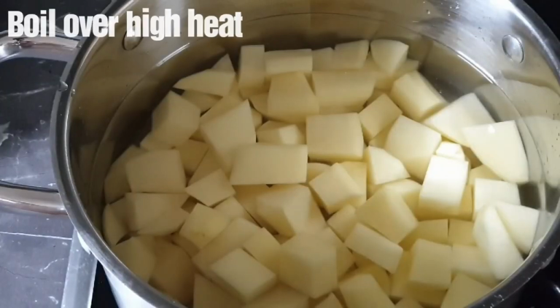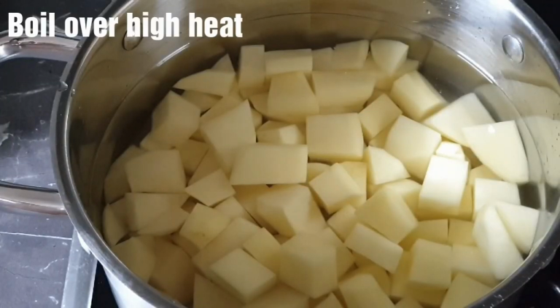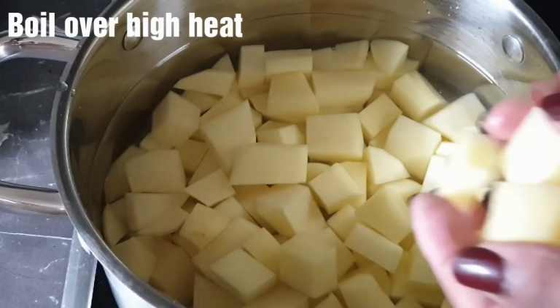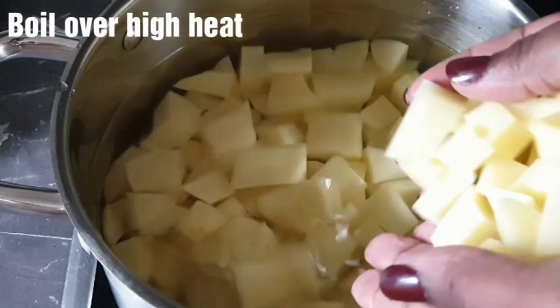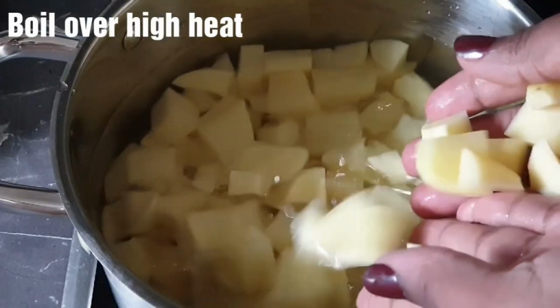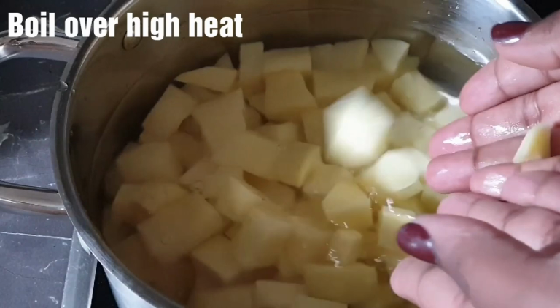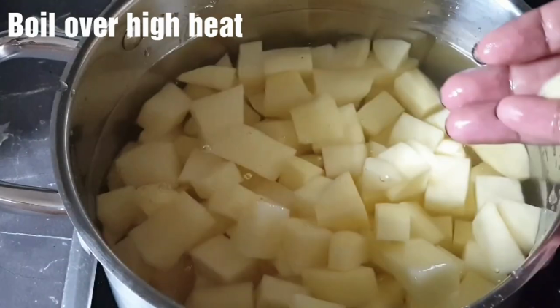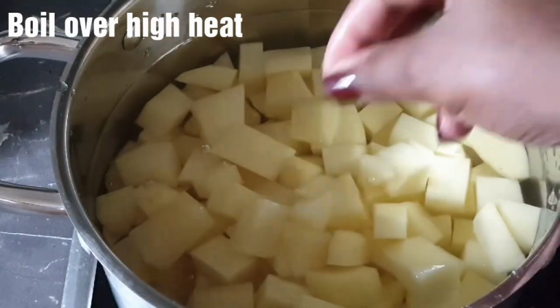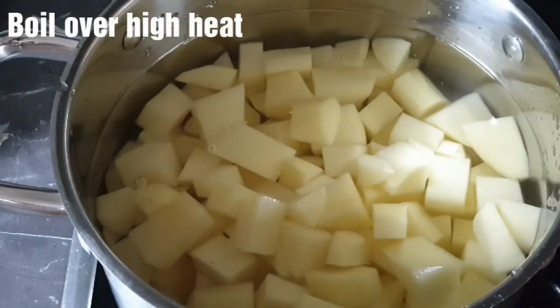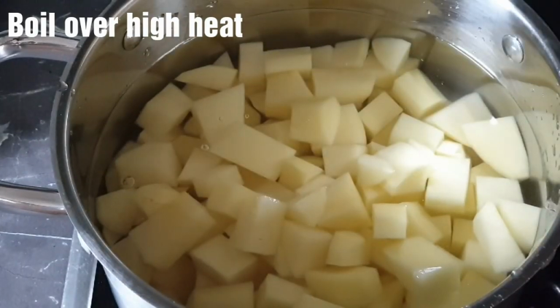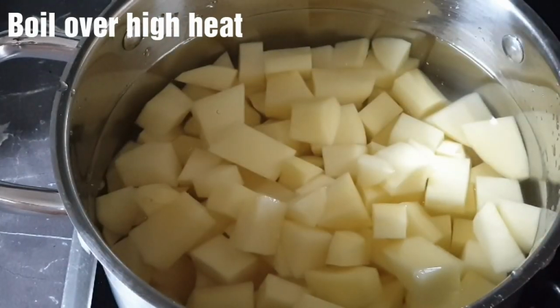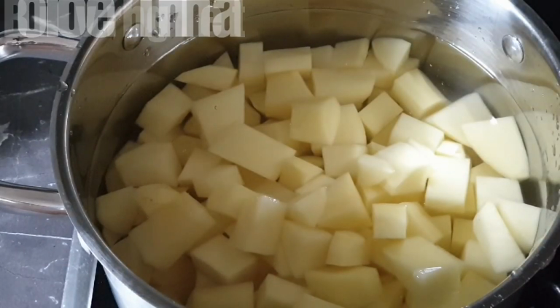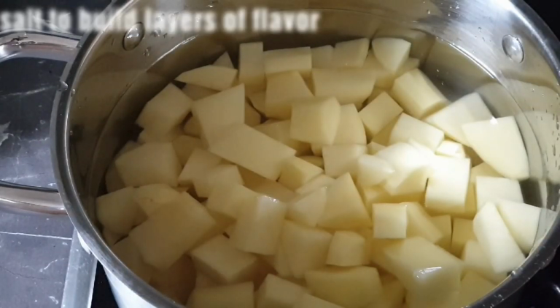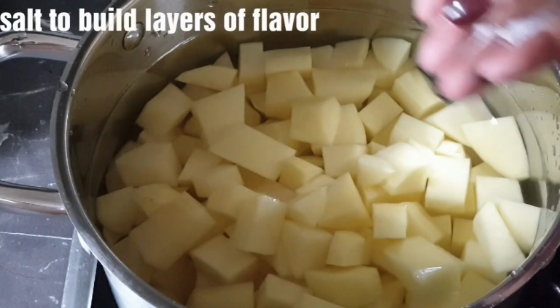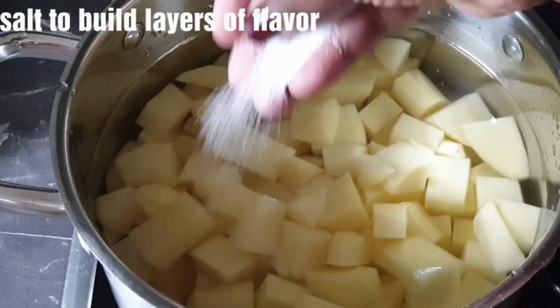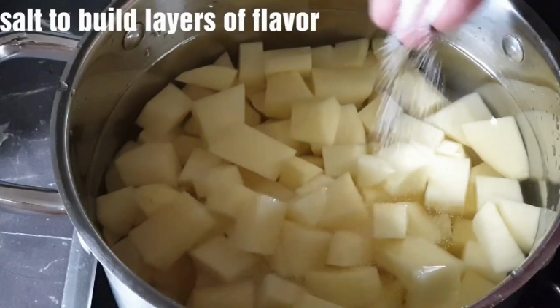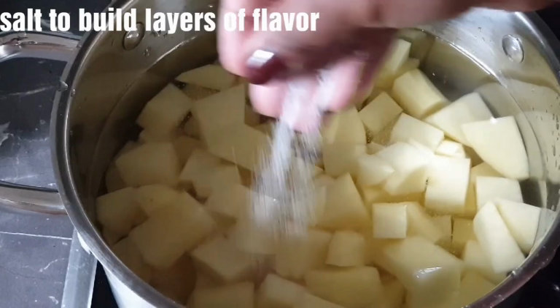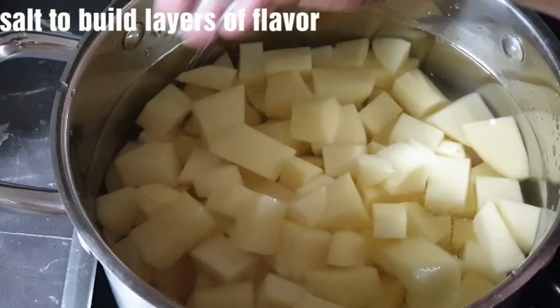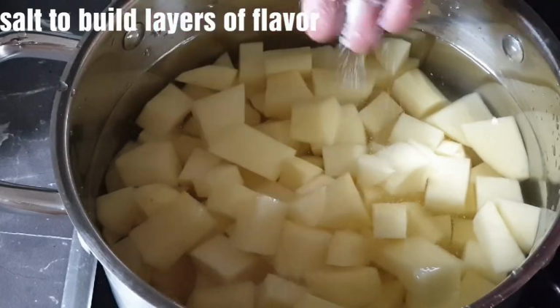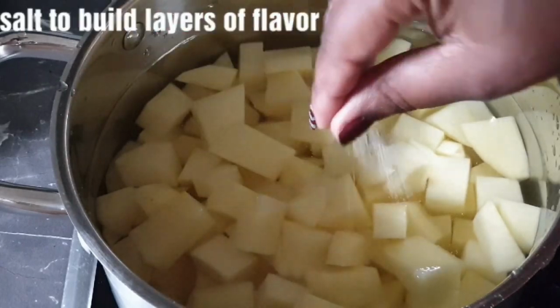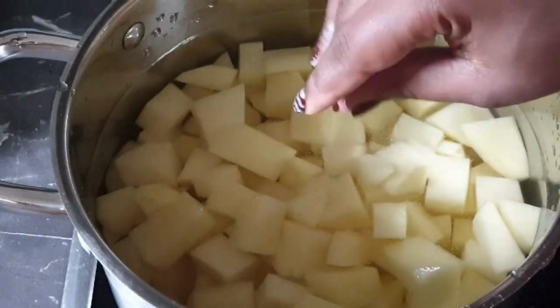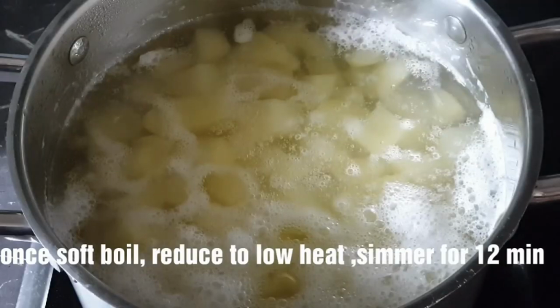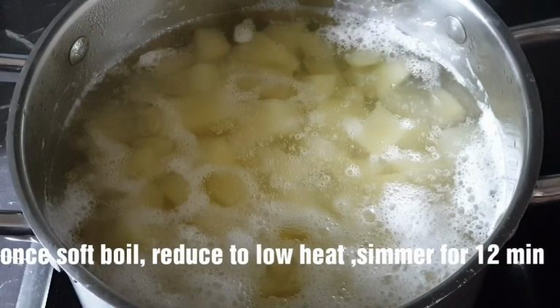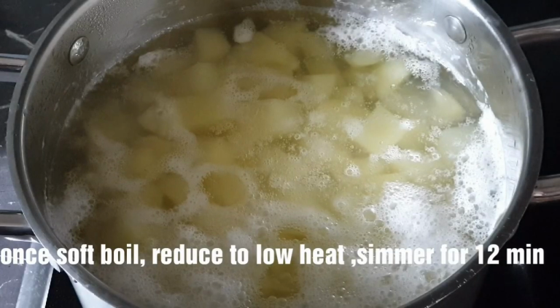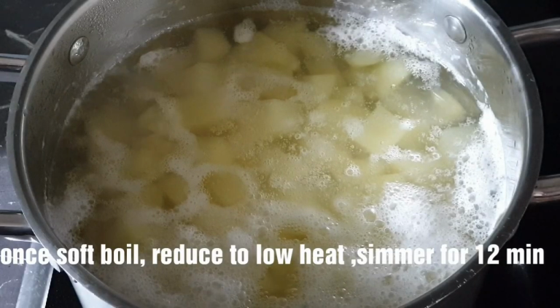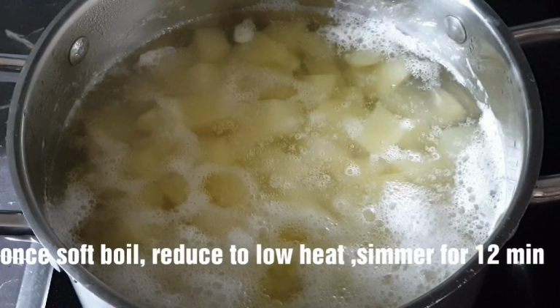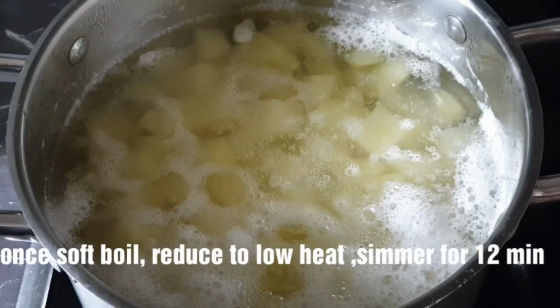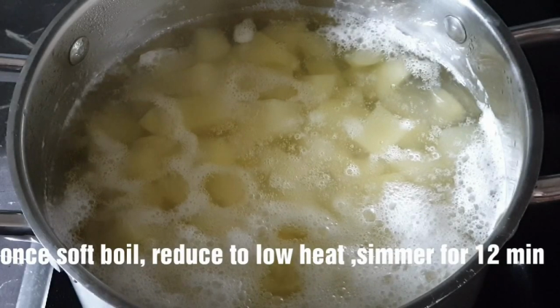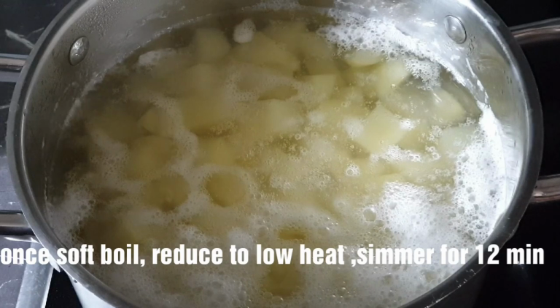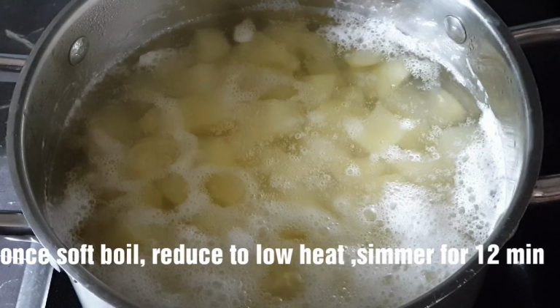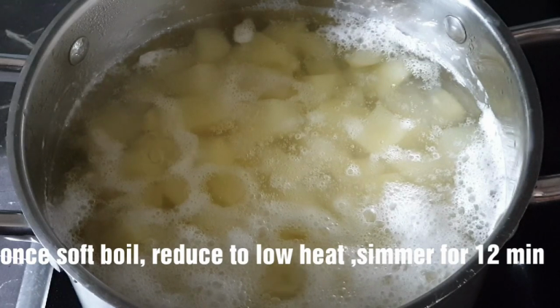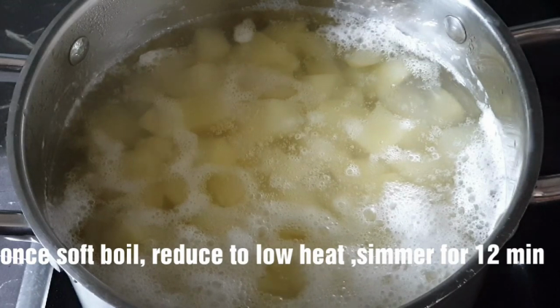Add them into a pot of cold water and cook over high heat. Add your salt, which will build flavor as it cooks. Once it has come to a soft boil, reduce to low heat and simmer for 12 minutes.